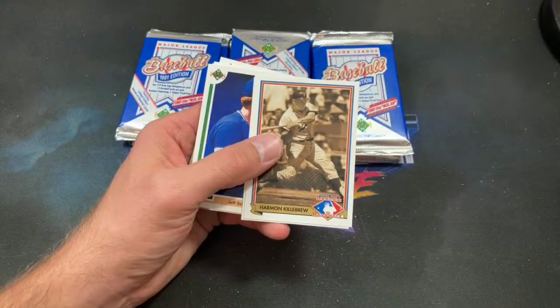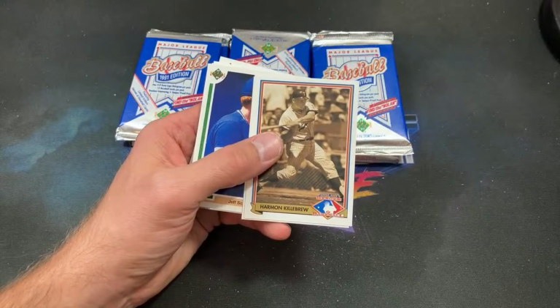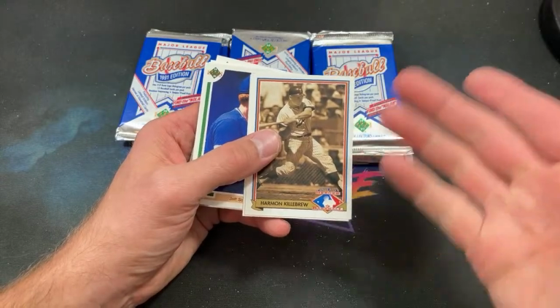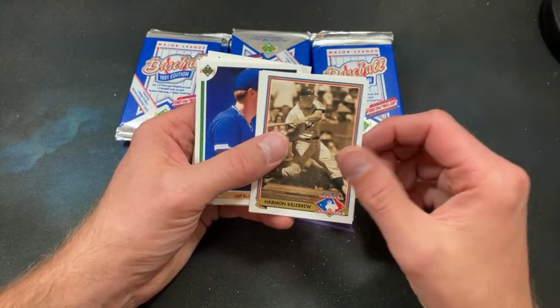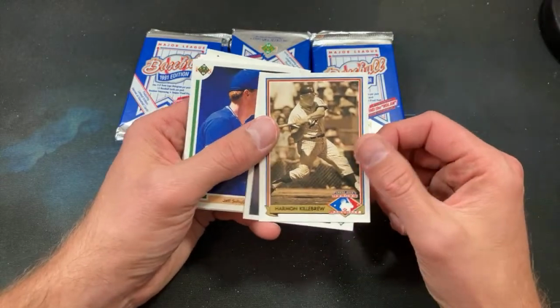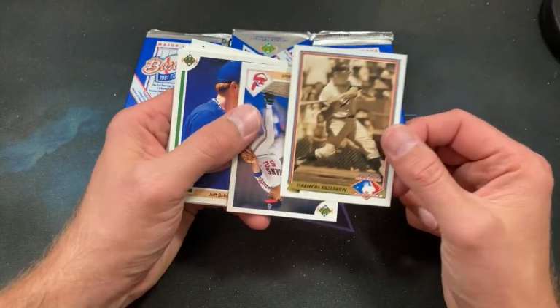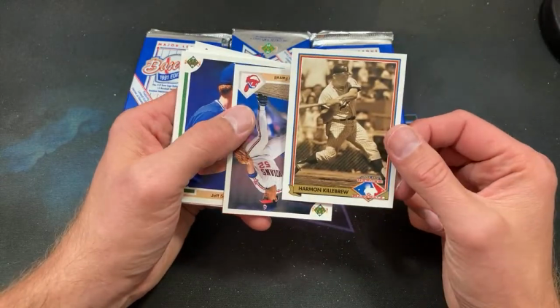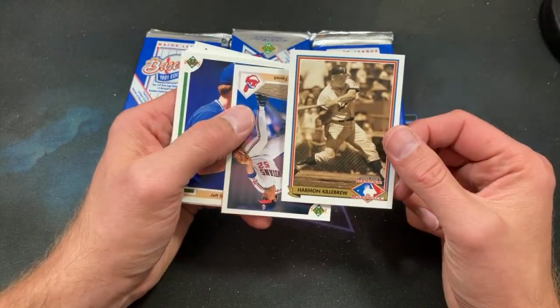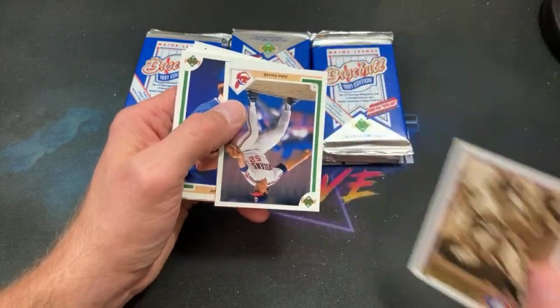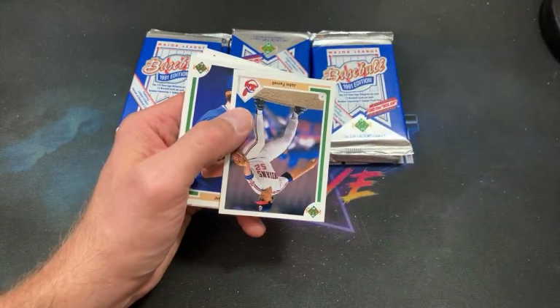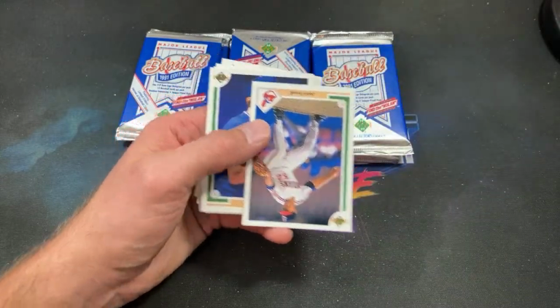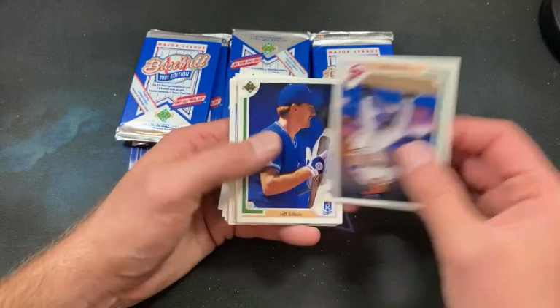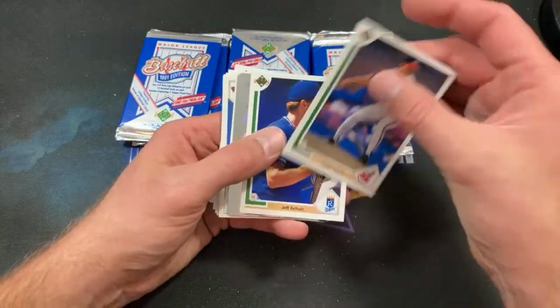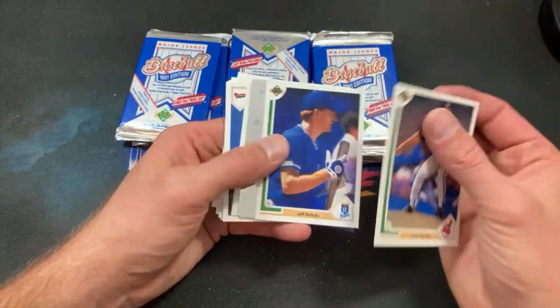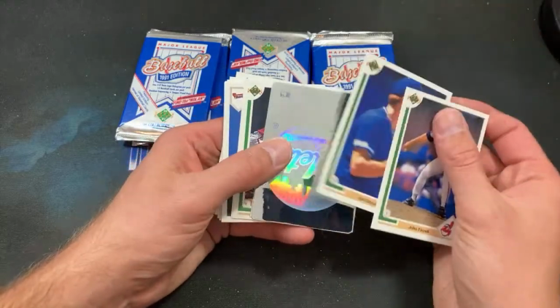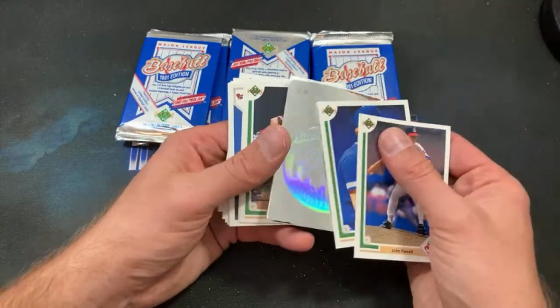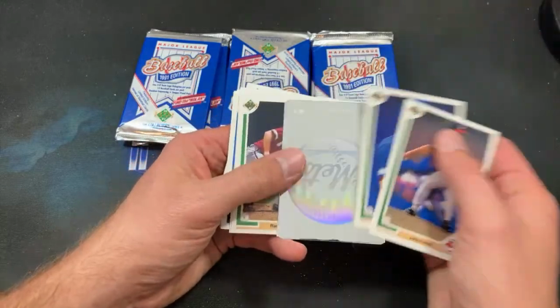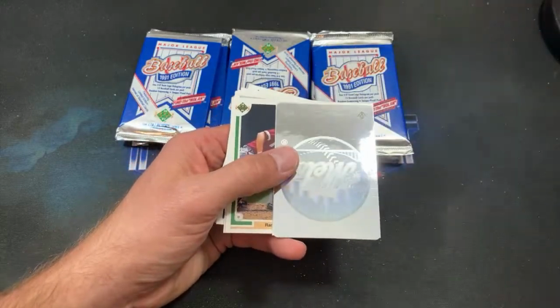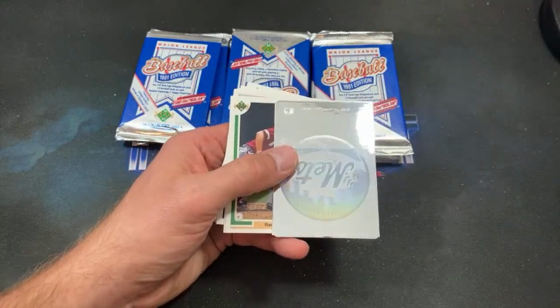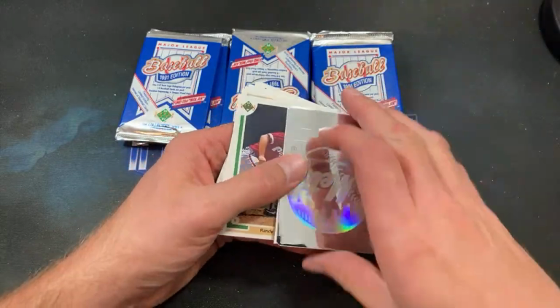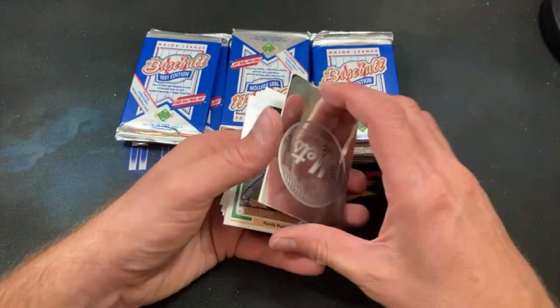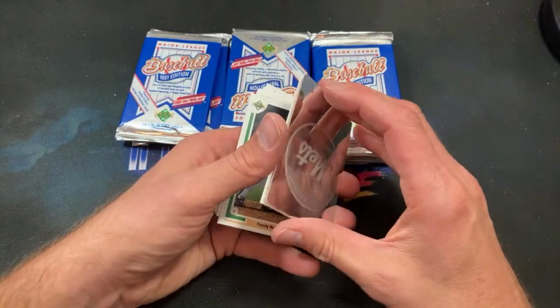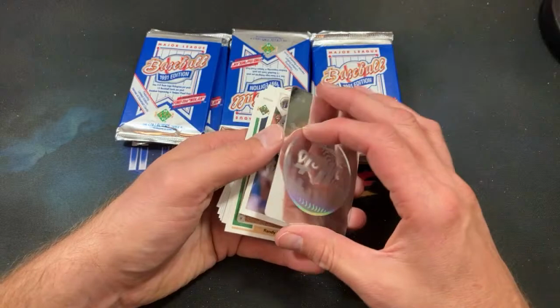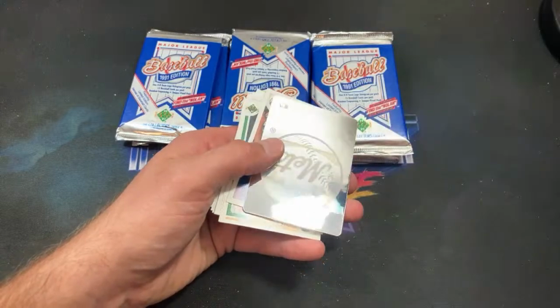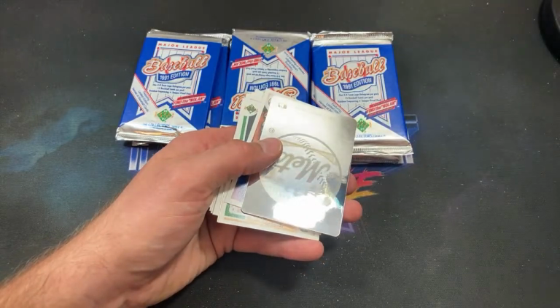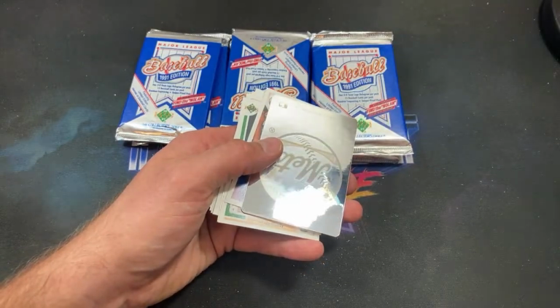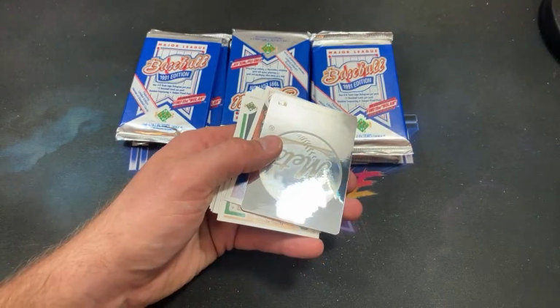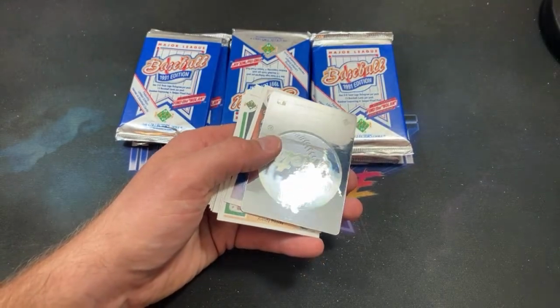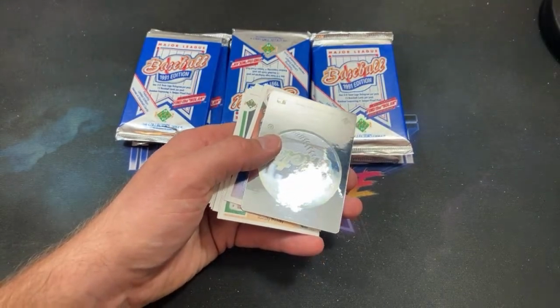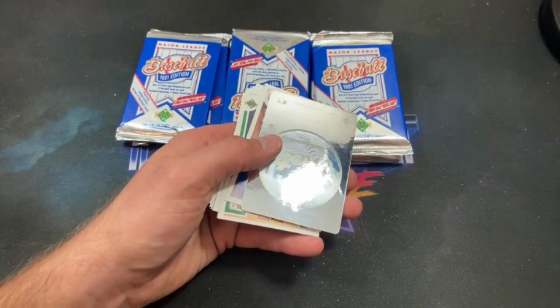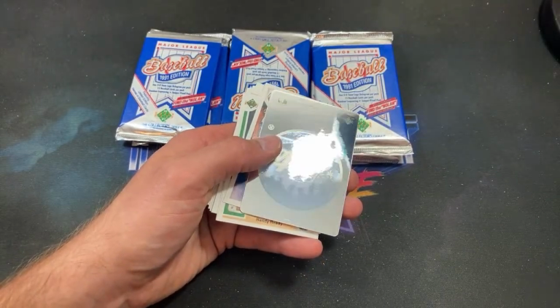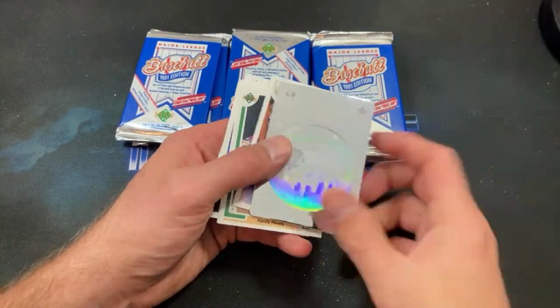That very feminine Roberto Alomar starting things off and another Harmon Killebrew insert — that's pretty cool. I like those inserts; I don't remember ever seeing those from a pack when I was younger. A viewer says his dad bought him a Jordan SP for his birthday in '91 and he found it two years ago in a faded top loader — that's sick man. That had to have been a good moment to find it after all these years.